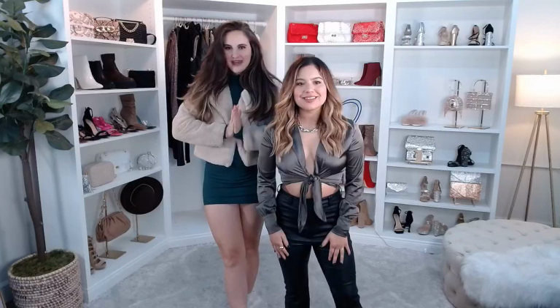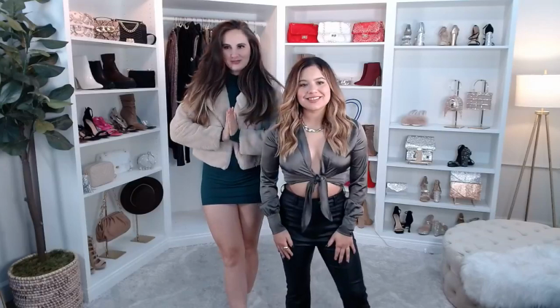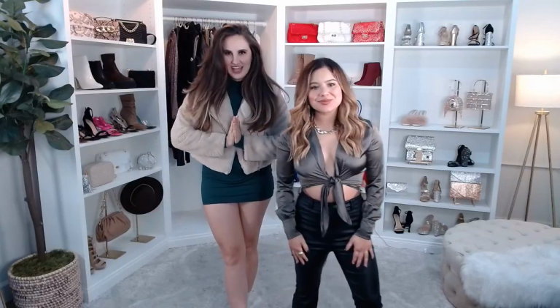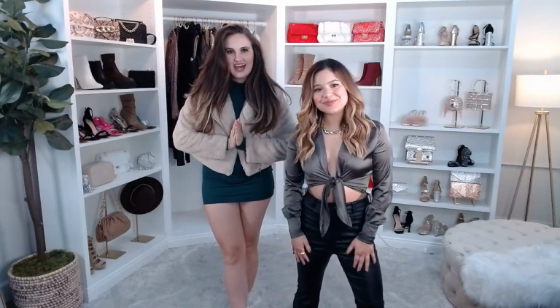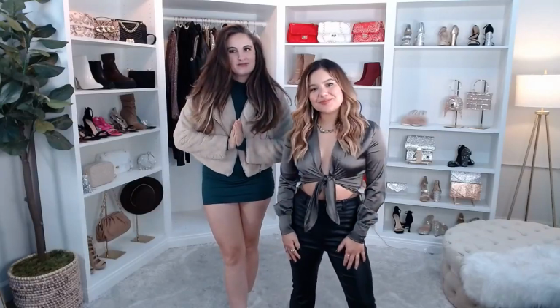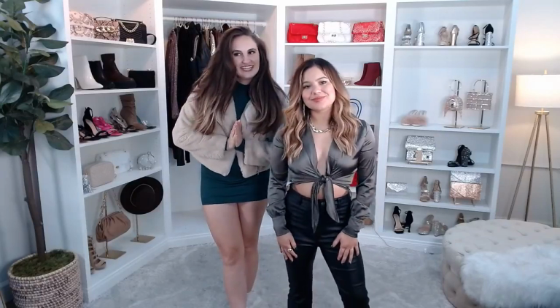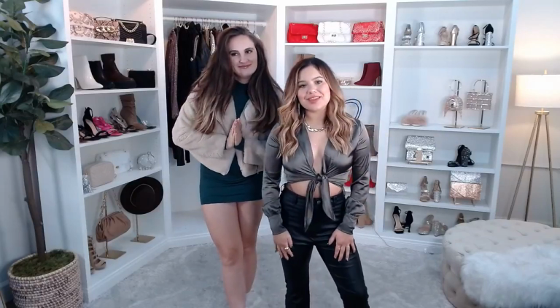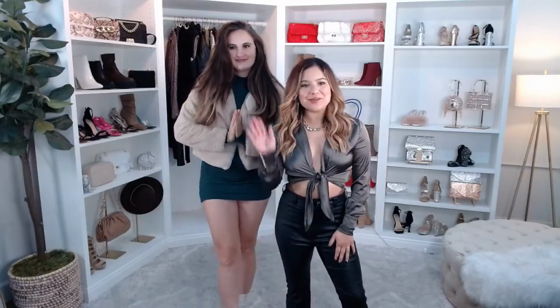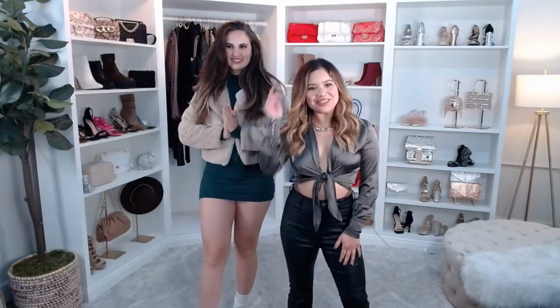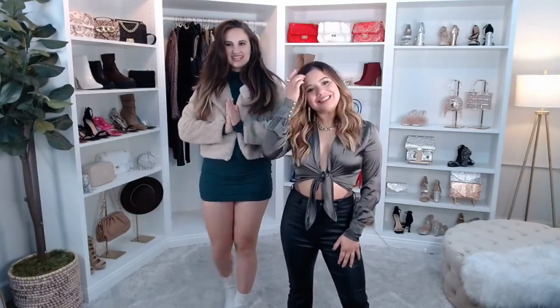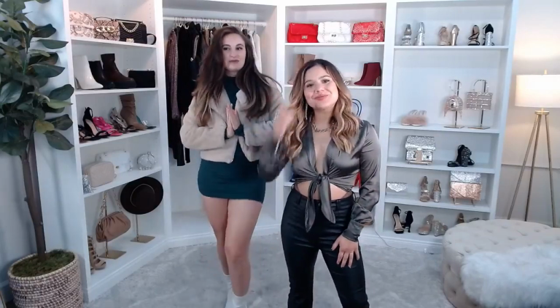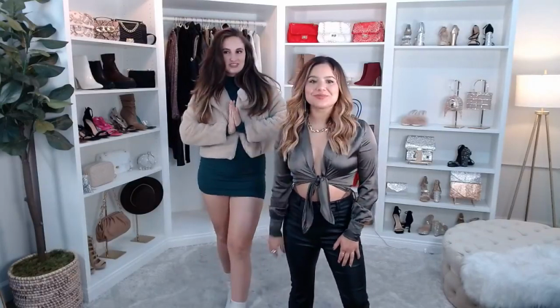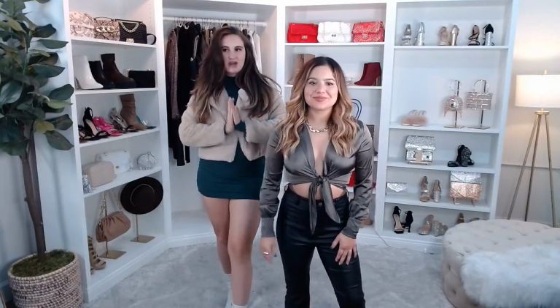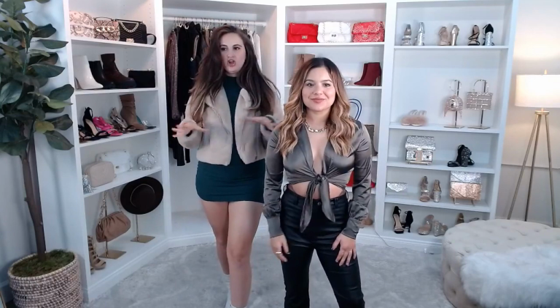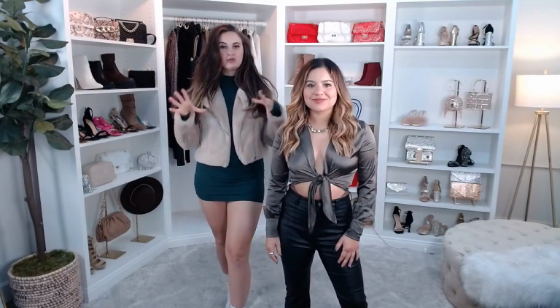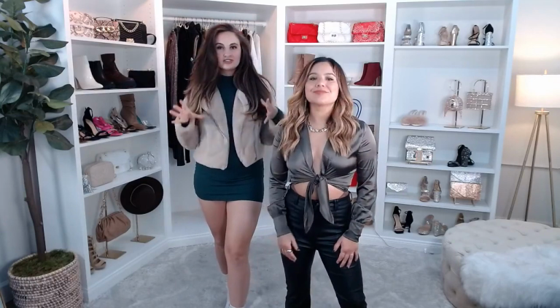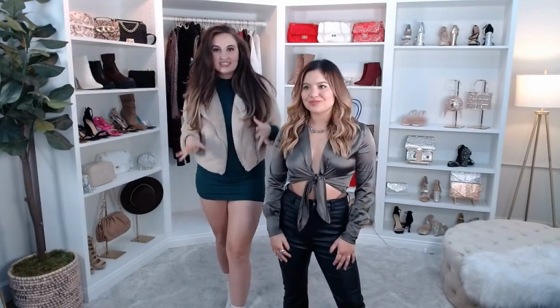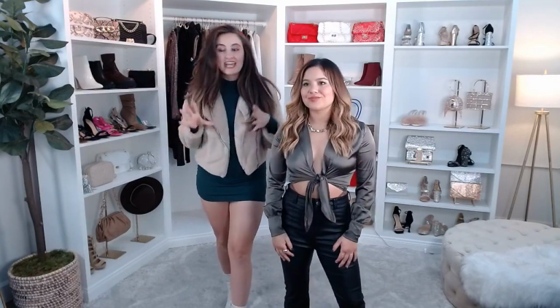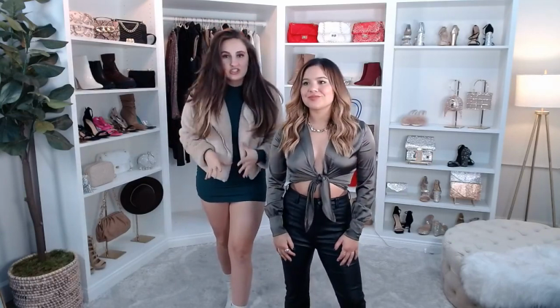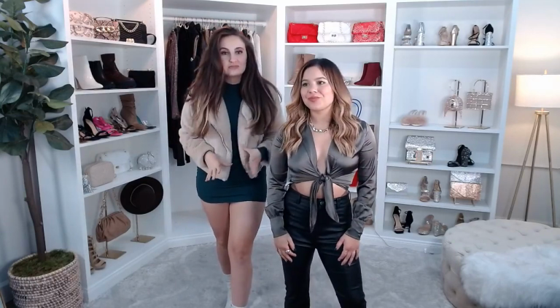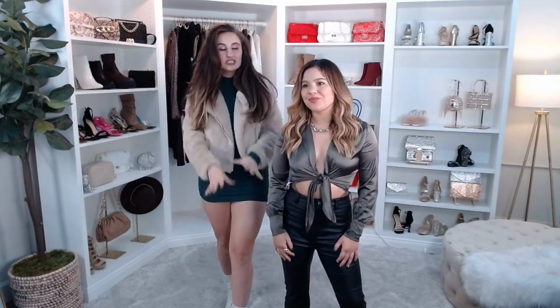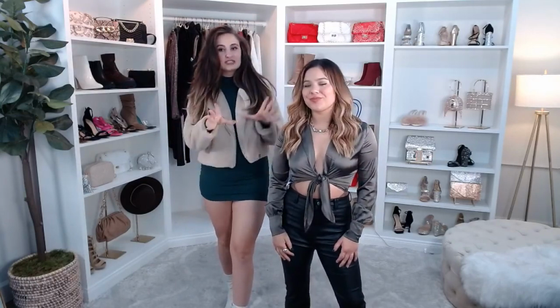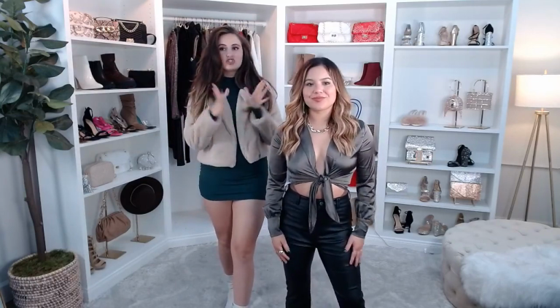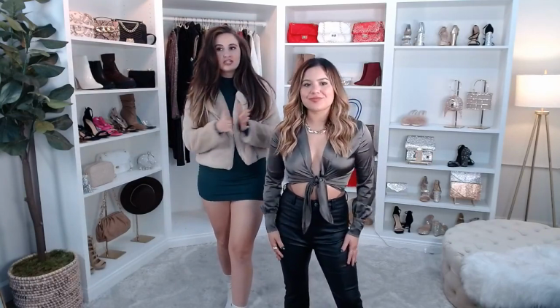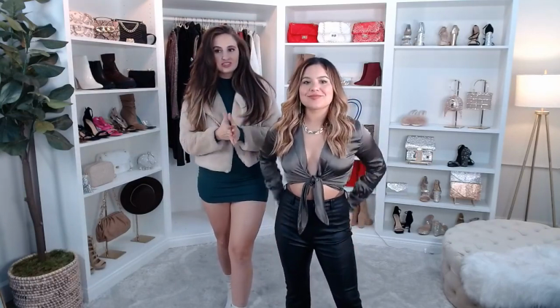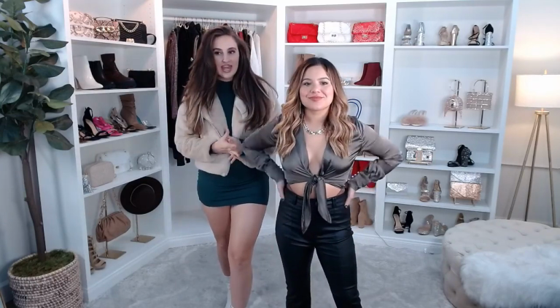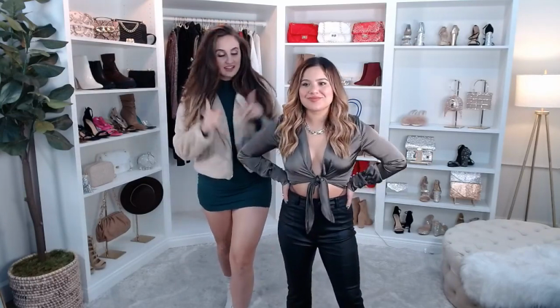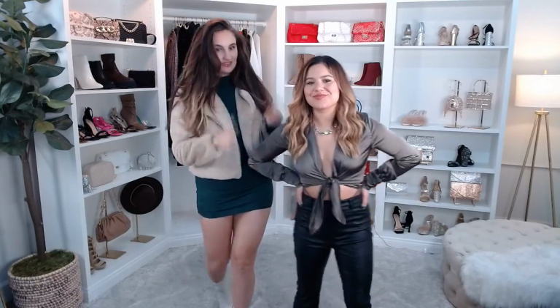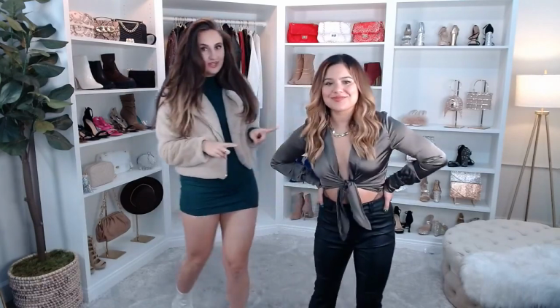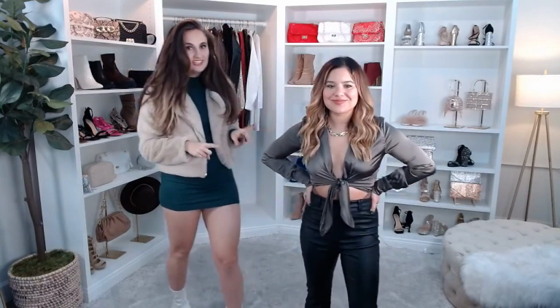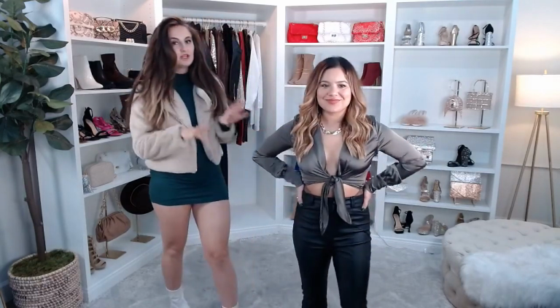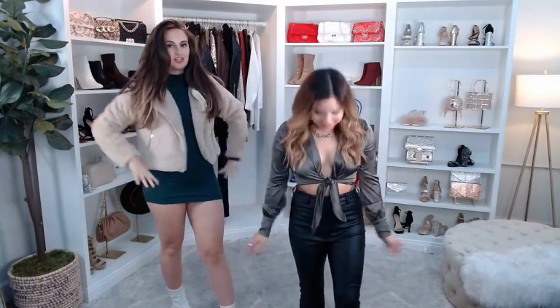Welcome back to Windsor Live. I'm Brianna and I'm Beatrice, and today we're going to be talking about all of our winter dressy occasion looks. Beatrice has picked out so many cute looks, like this one — tell me all about this.